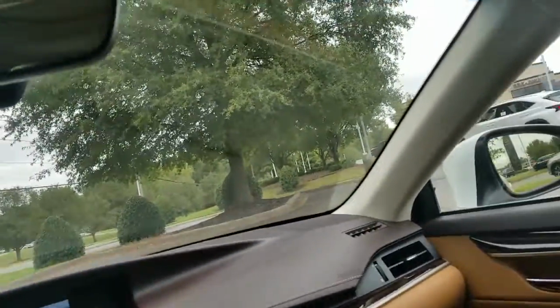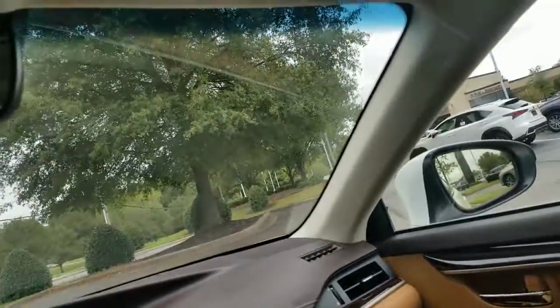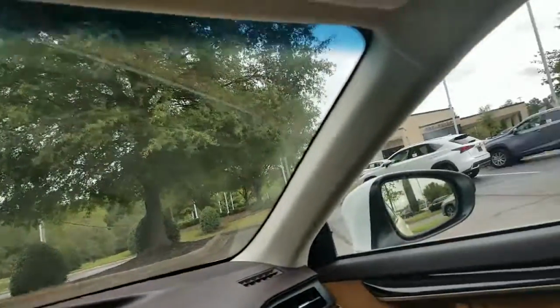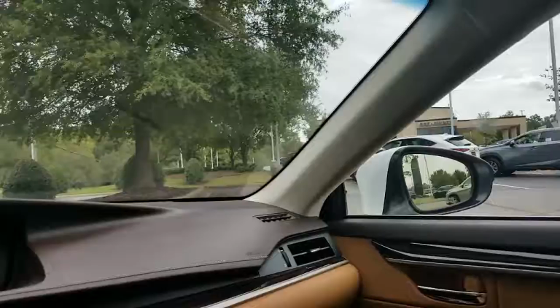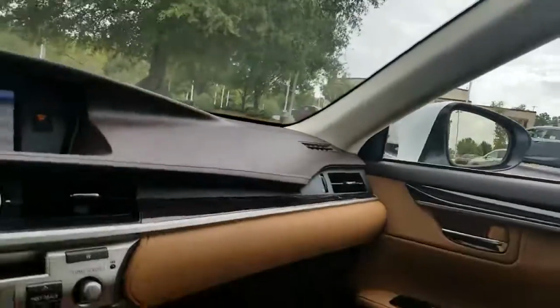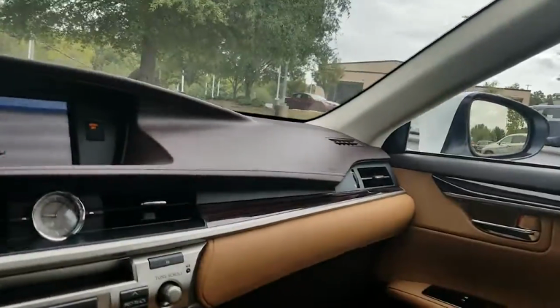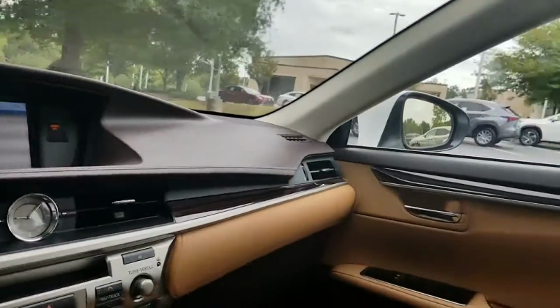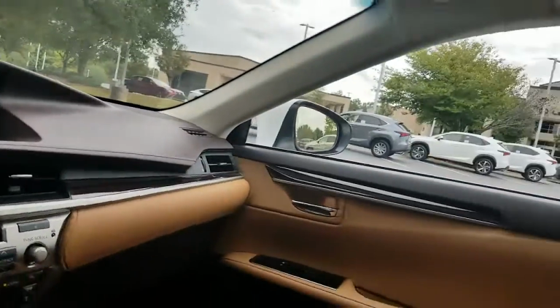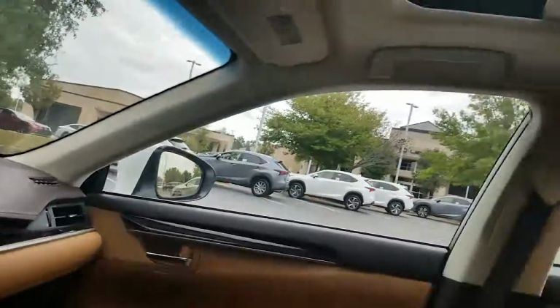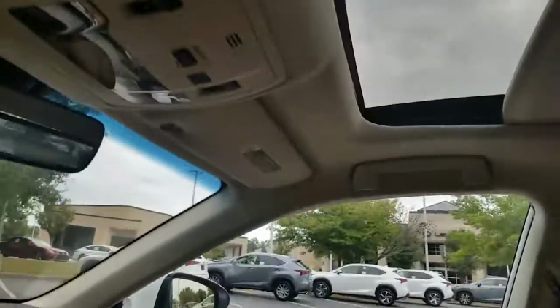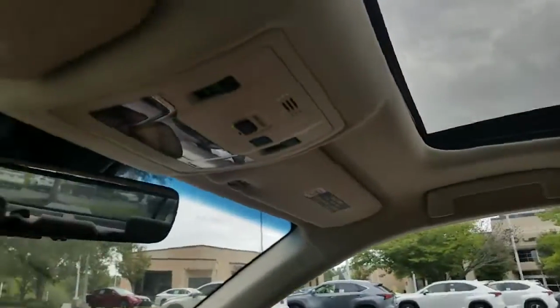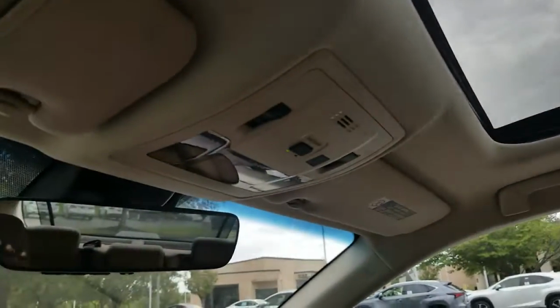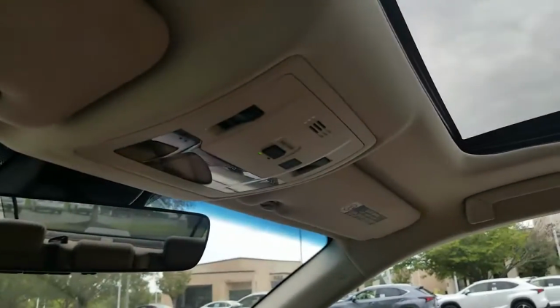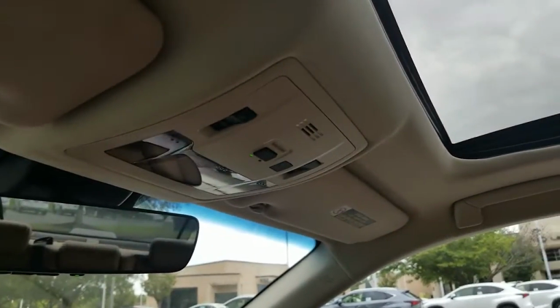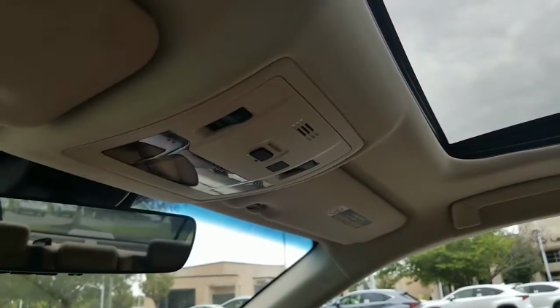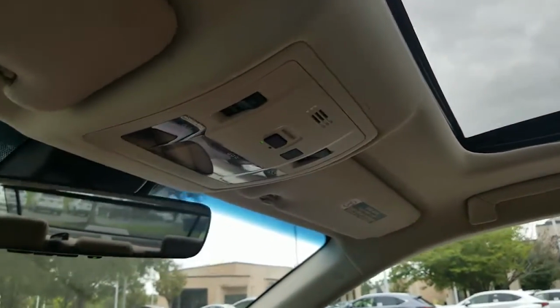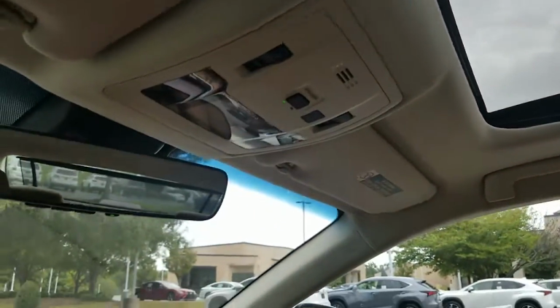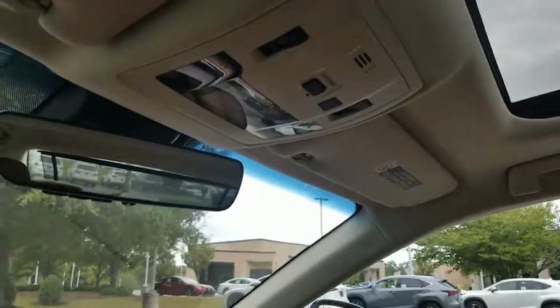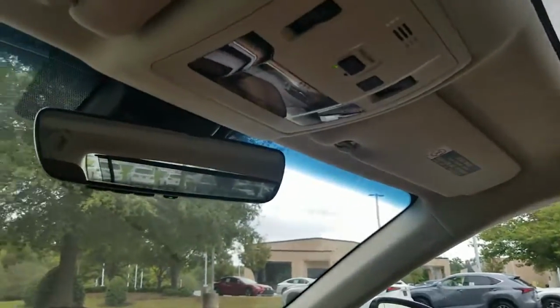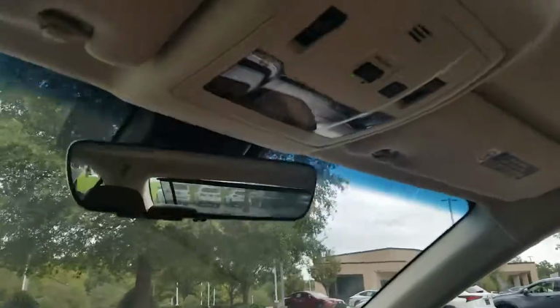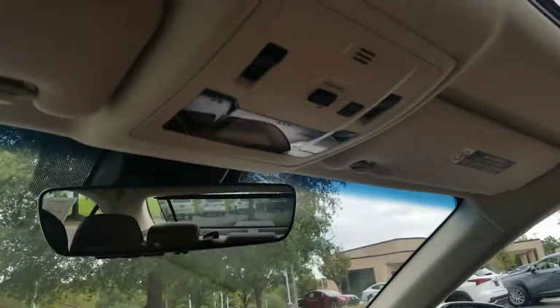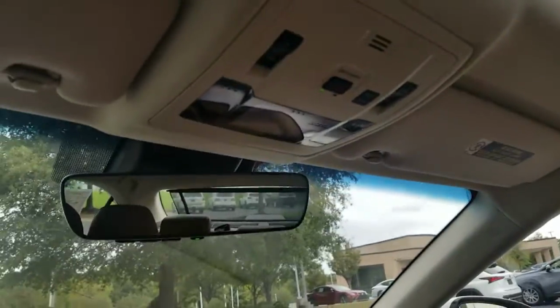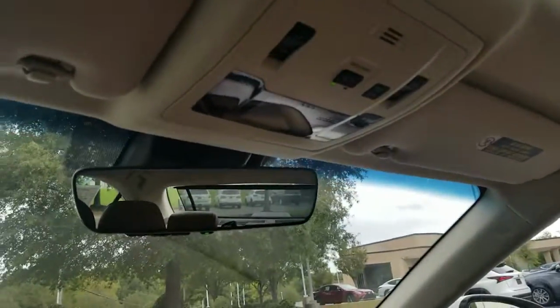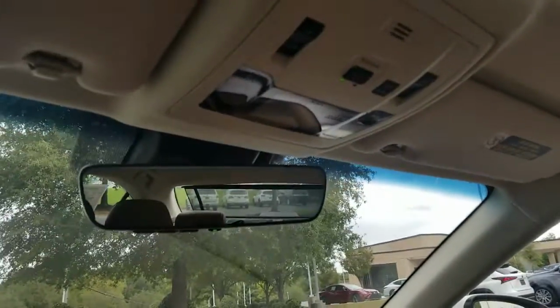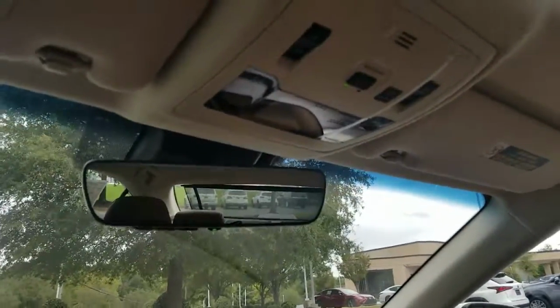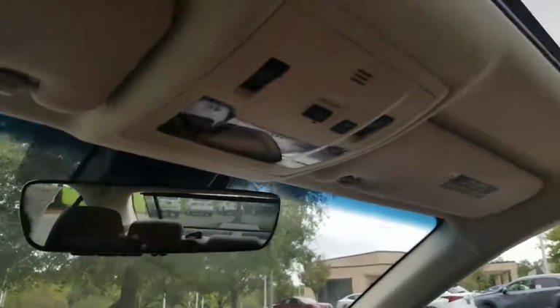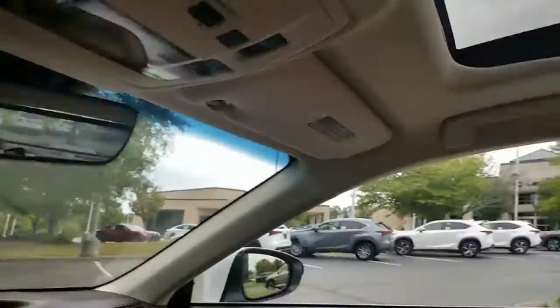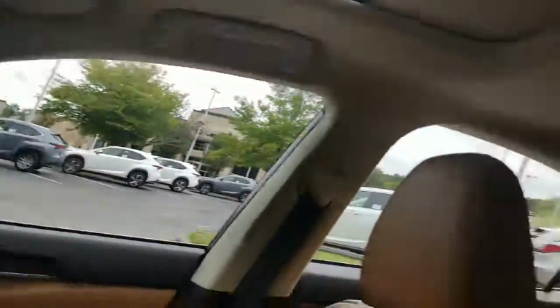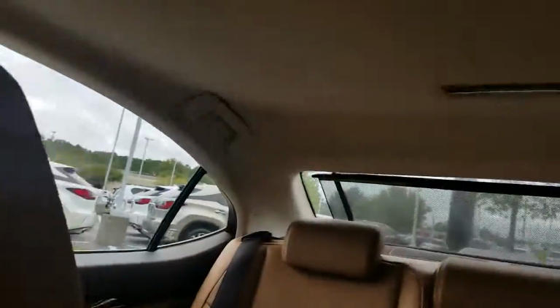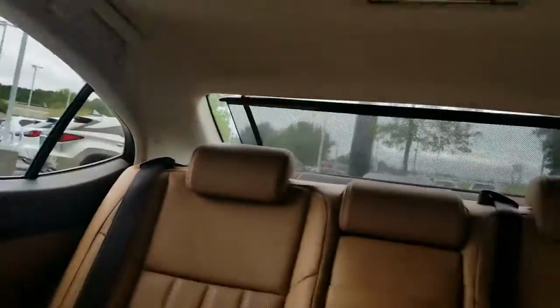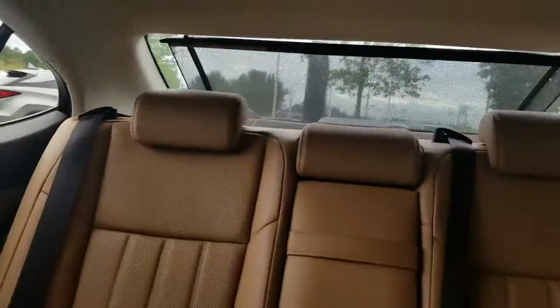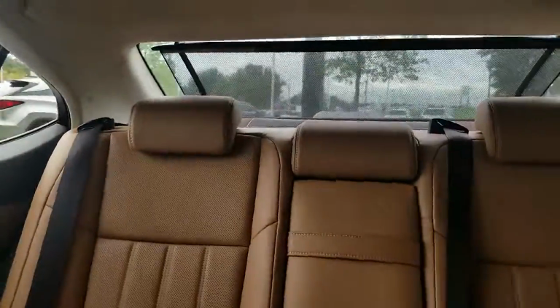This vehicle pretty much has everything. There's your sunroof controls with your safety connect button, and there's your rear cargo shade.